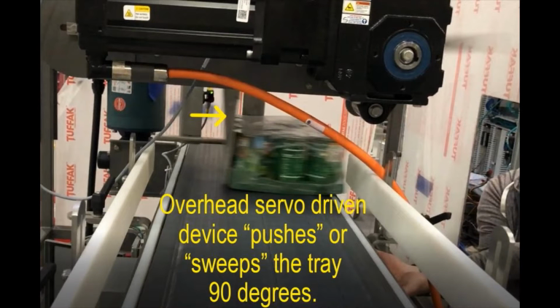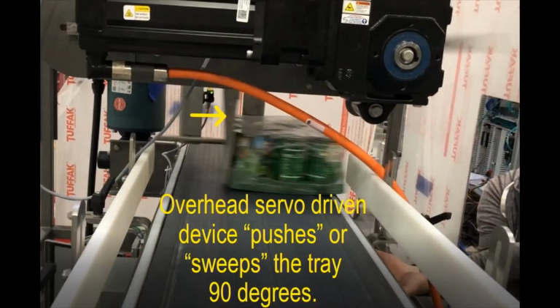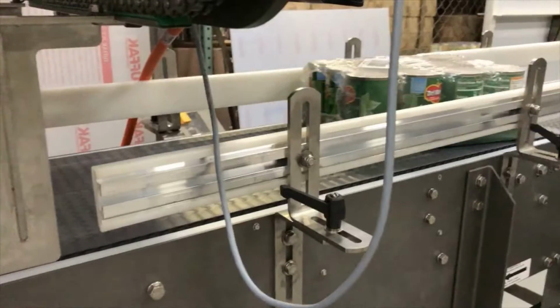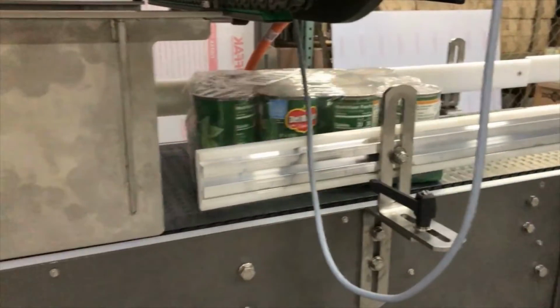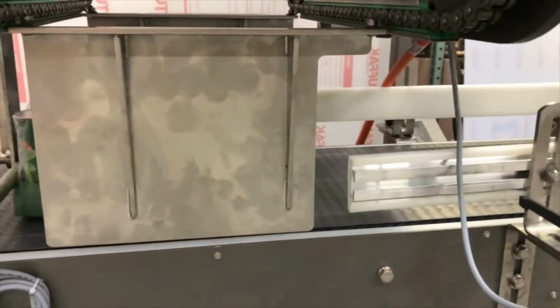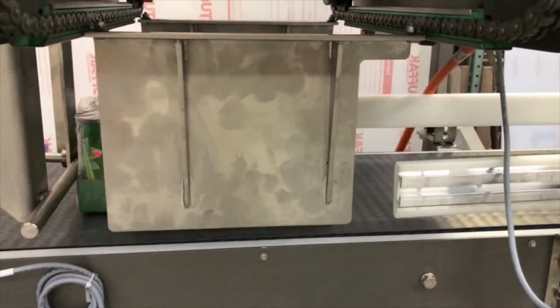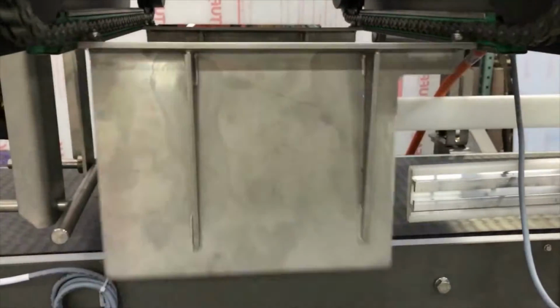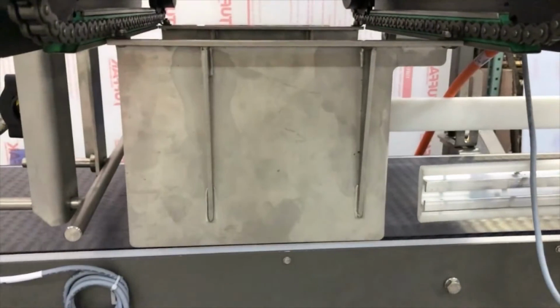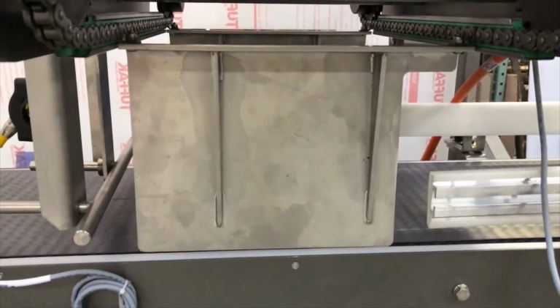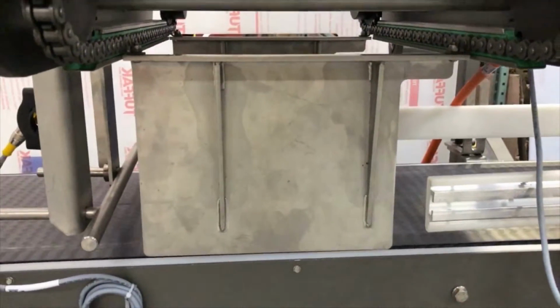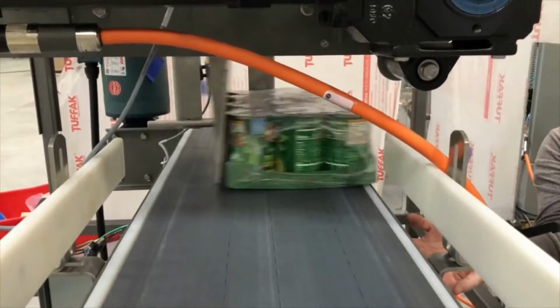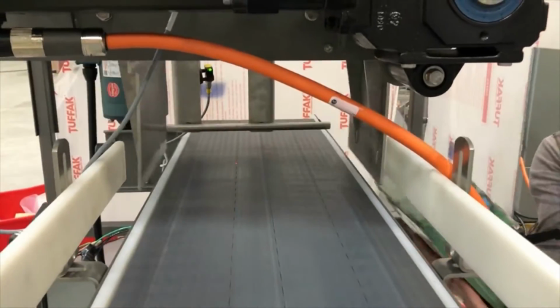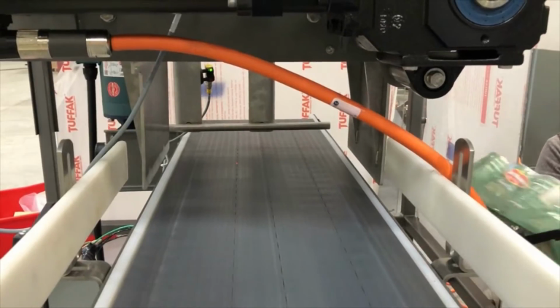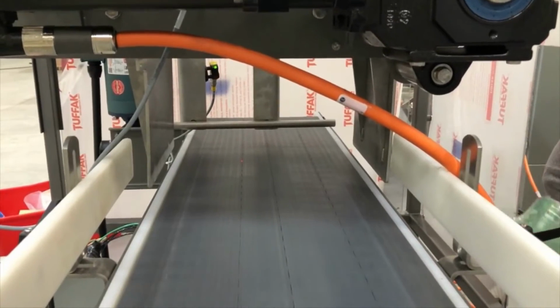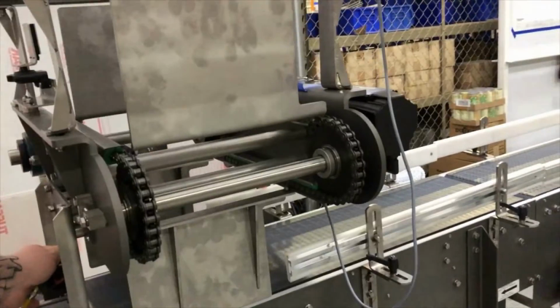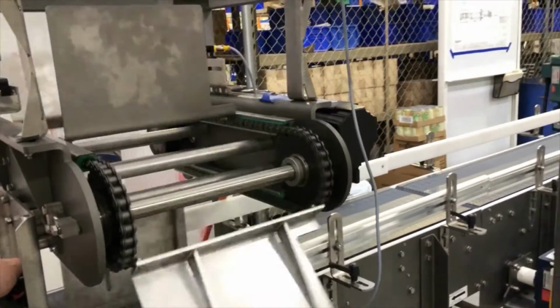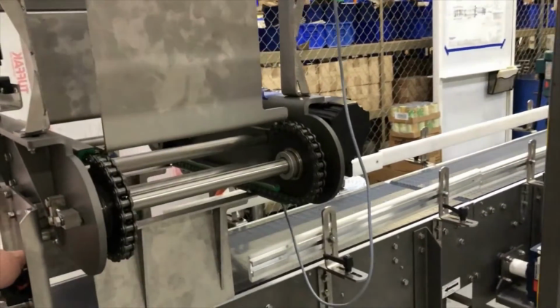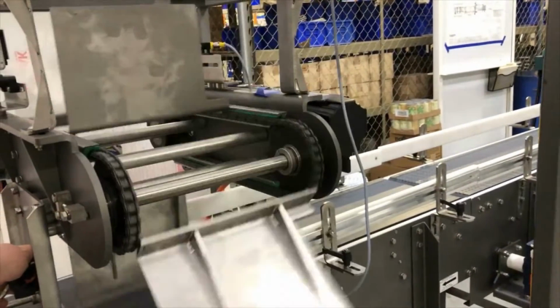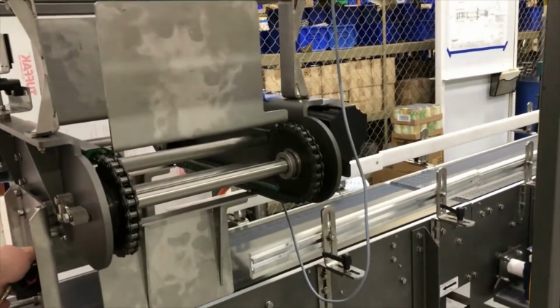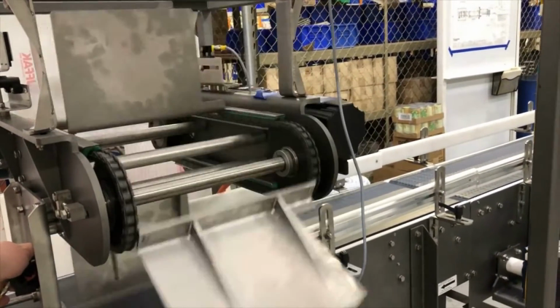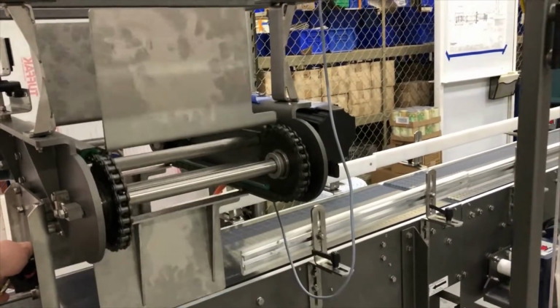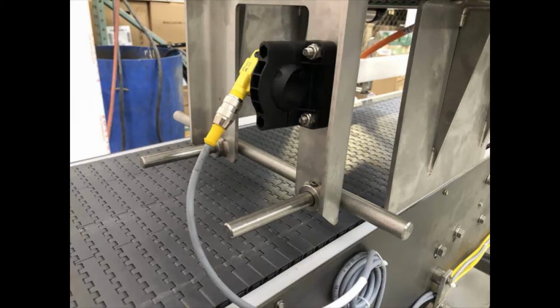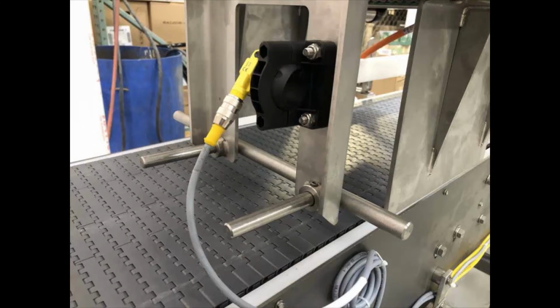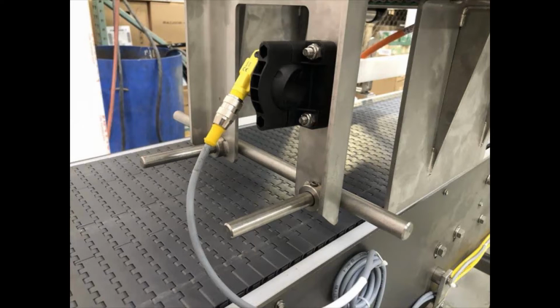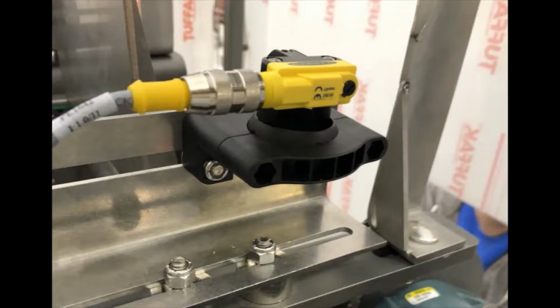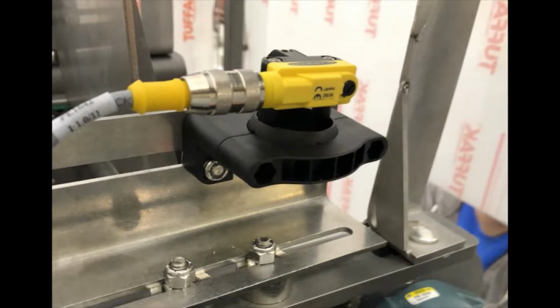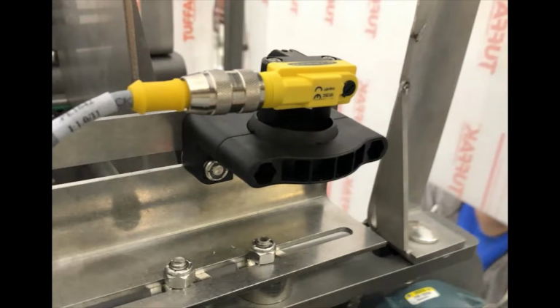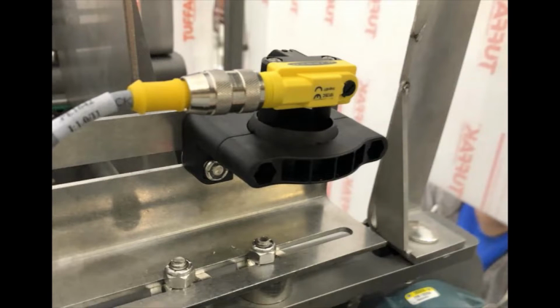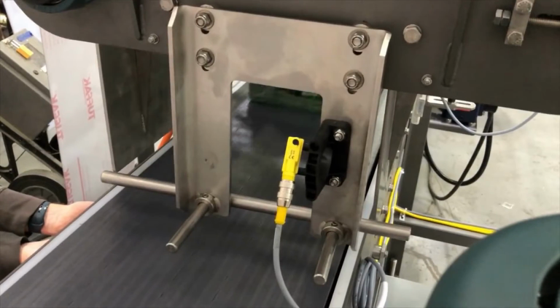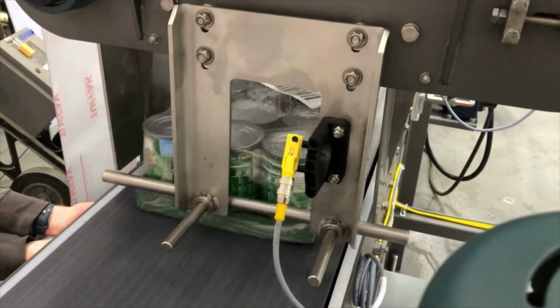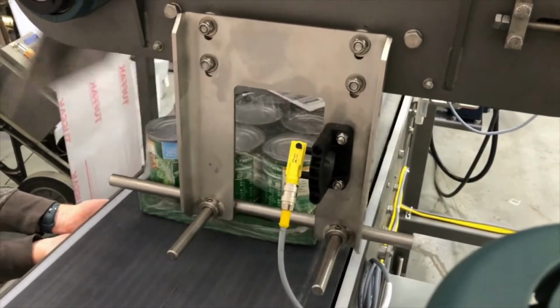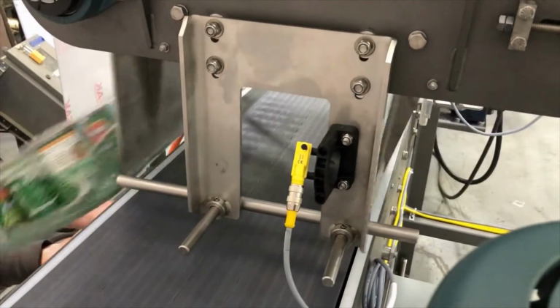One tray at a time, changing product orientation by 90 degrees again. The 60-tray-per-minute device uses logic controls, product detection, and in-feed sensors for the perfect transfer.